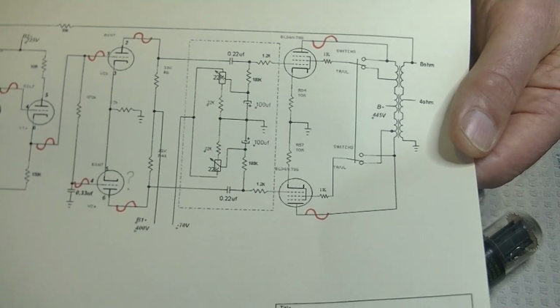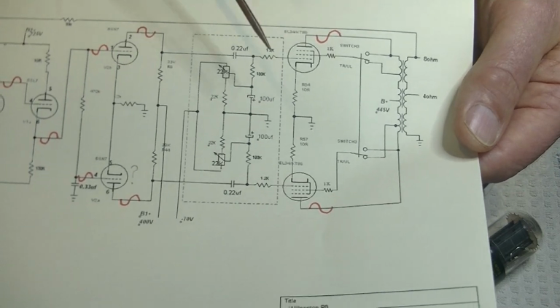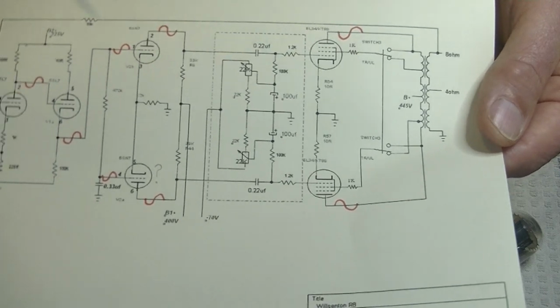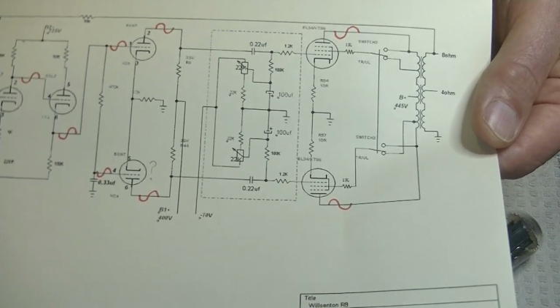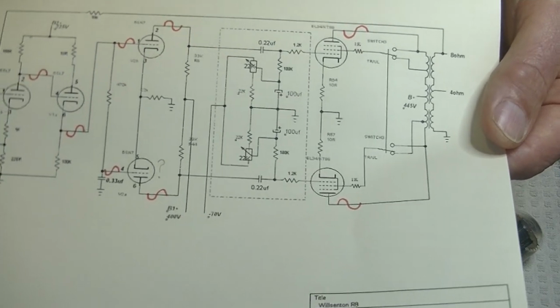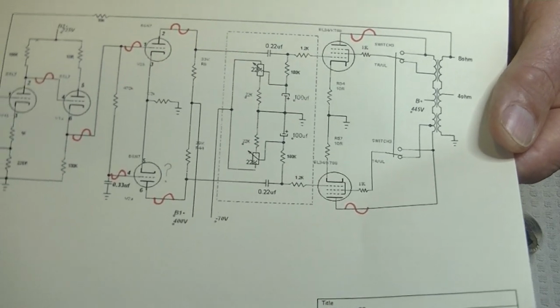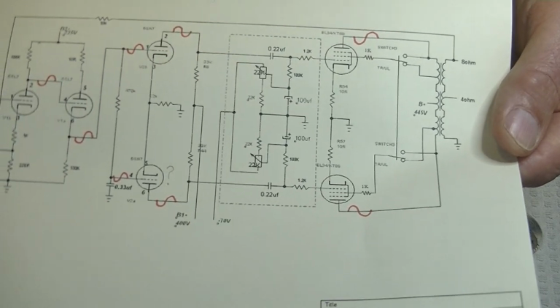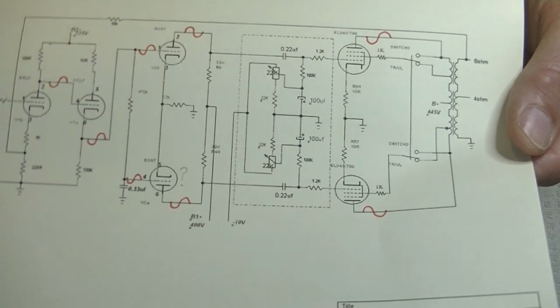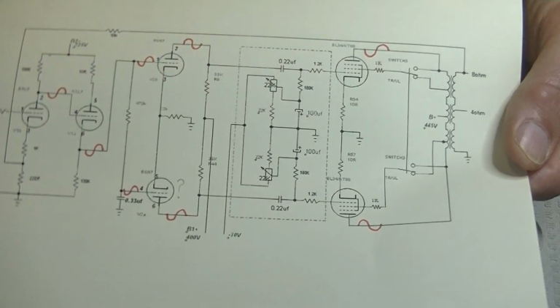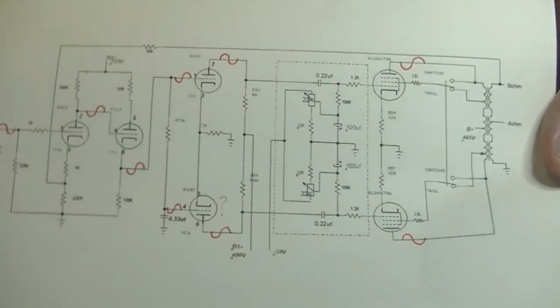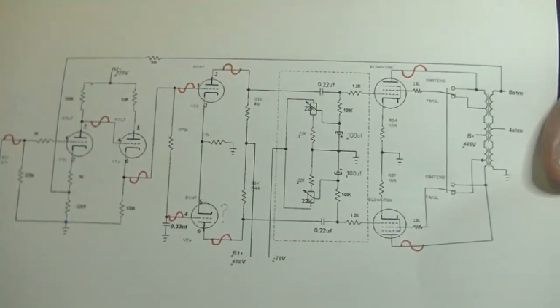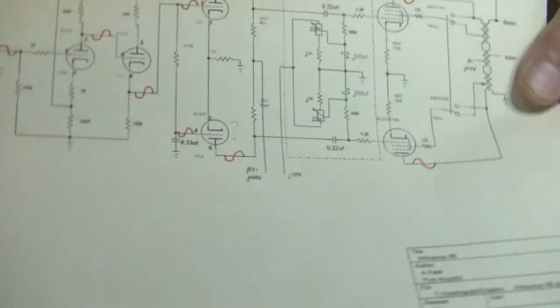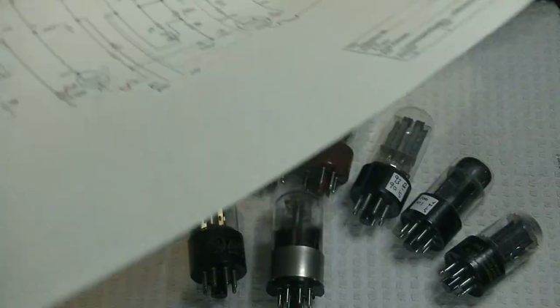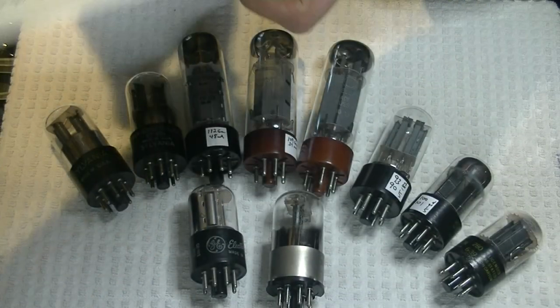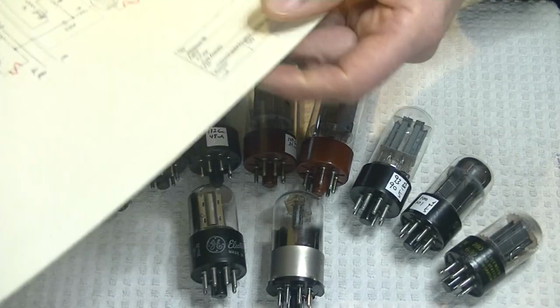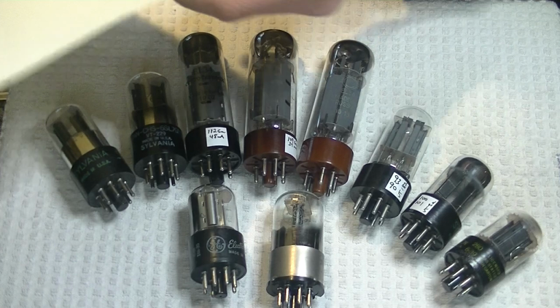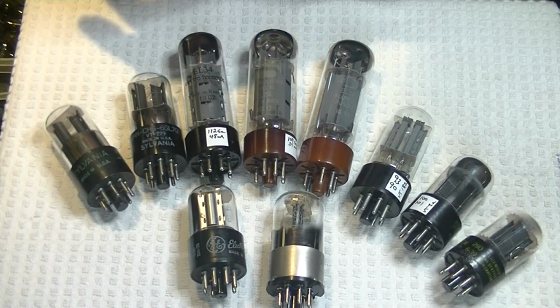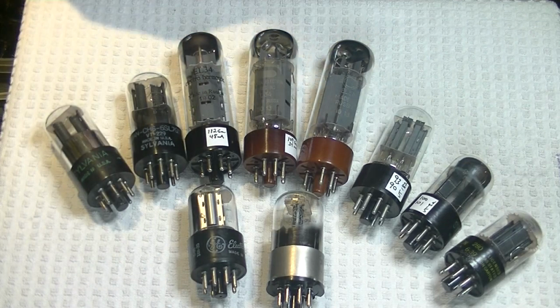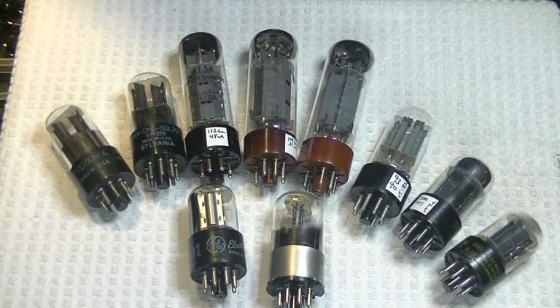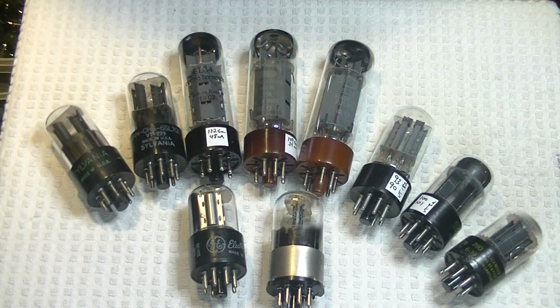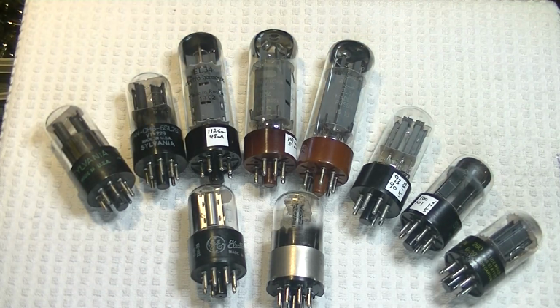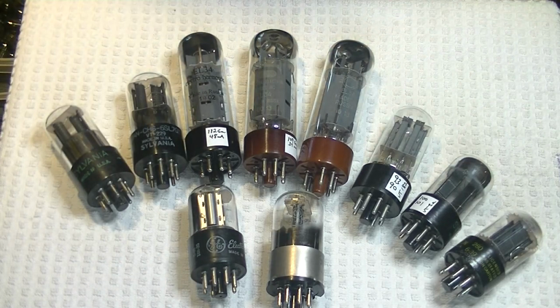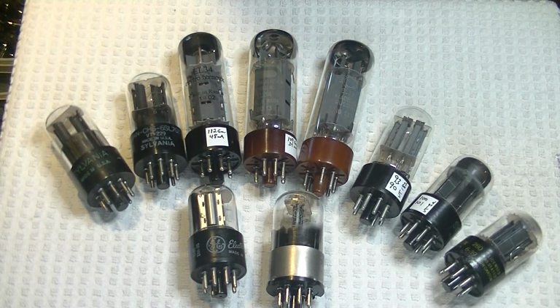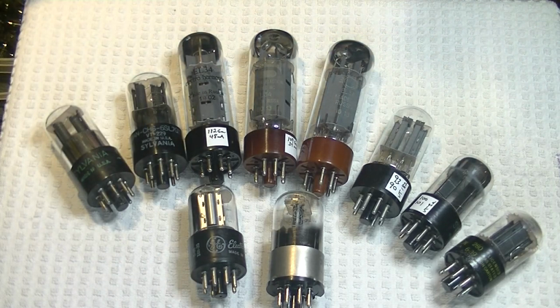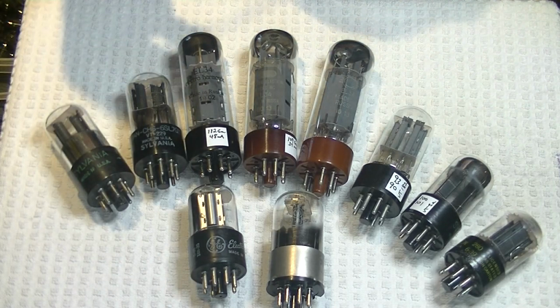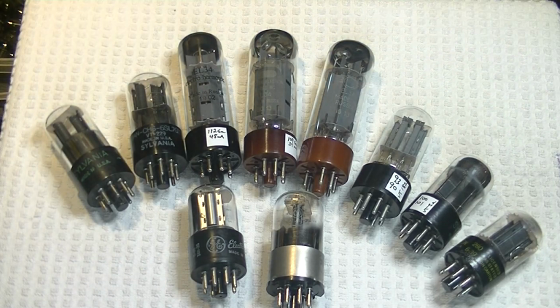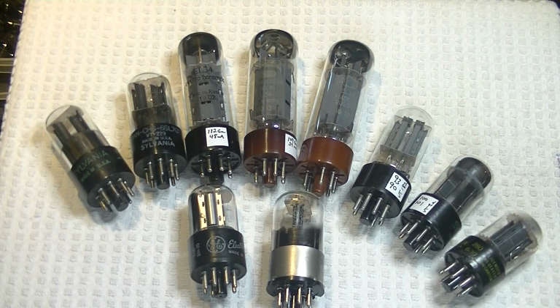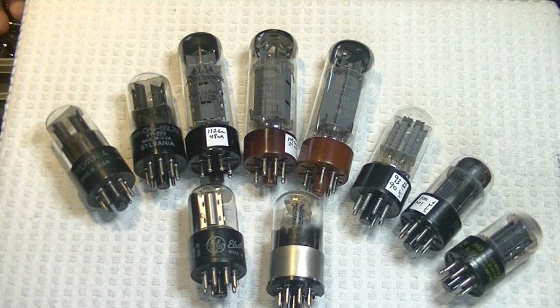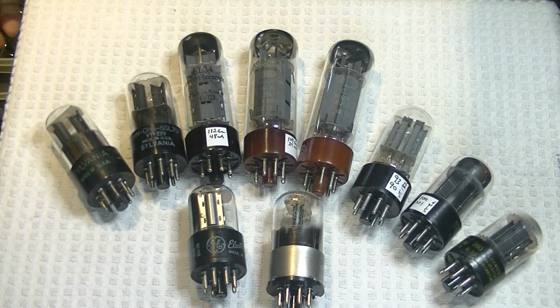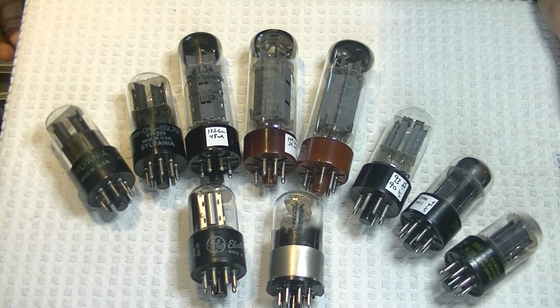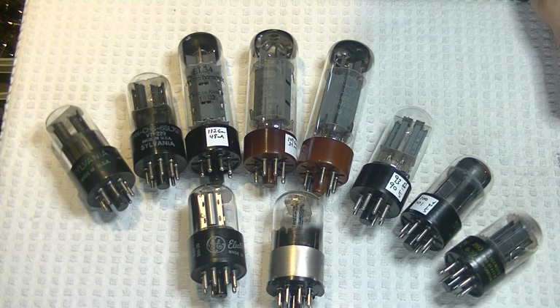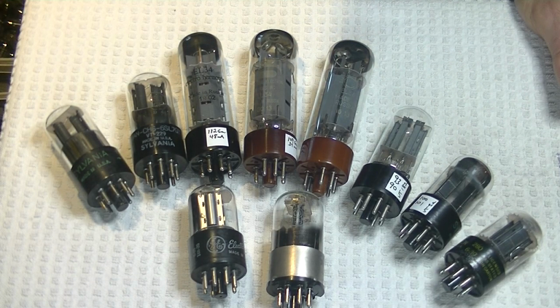But properly, it's a Class AB amplifier. Hopefully I got that description right — if not, somebody is going to comment for sure.